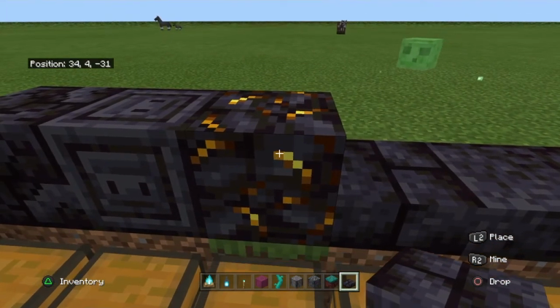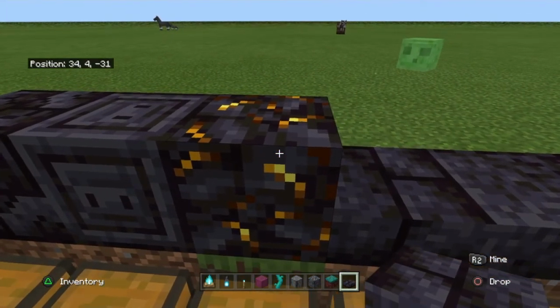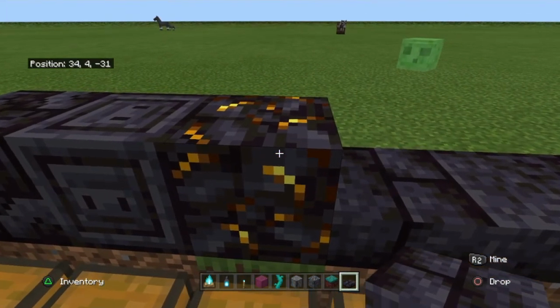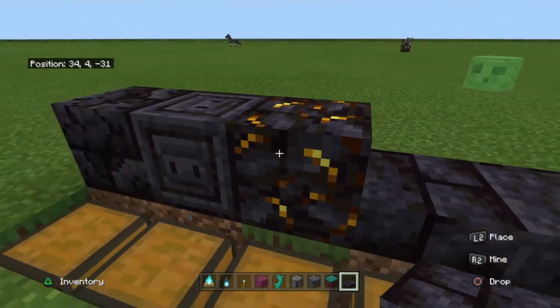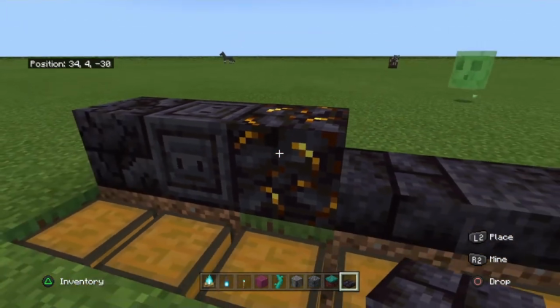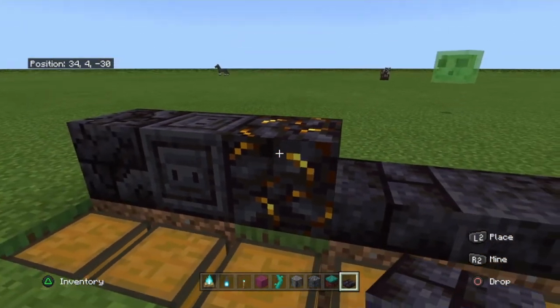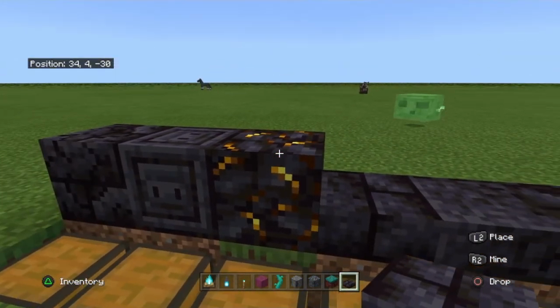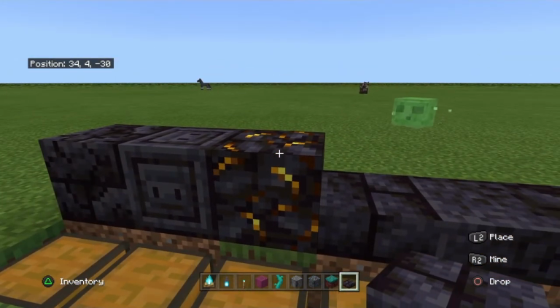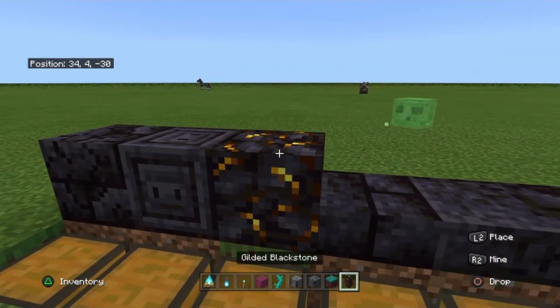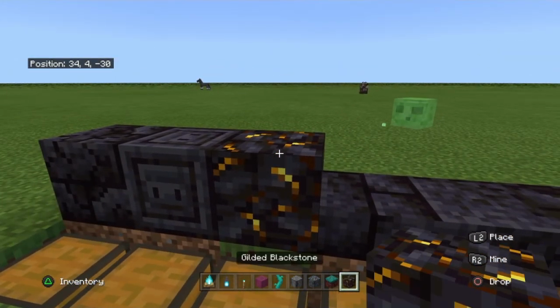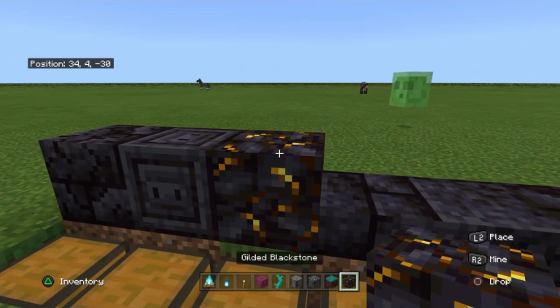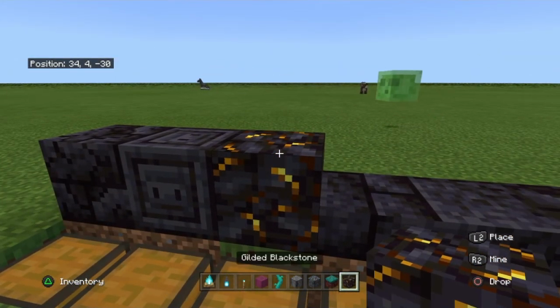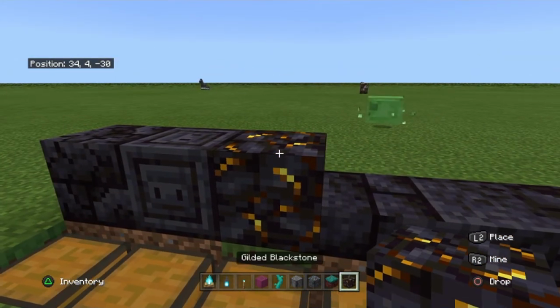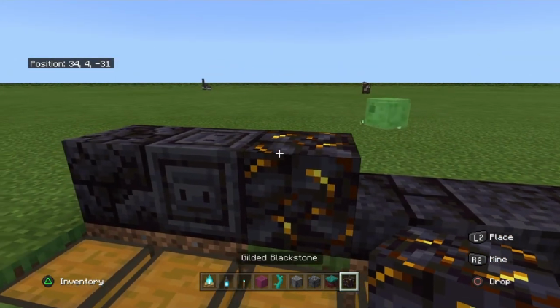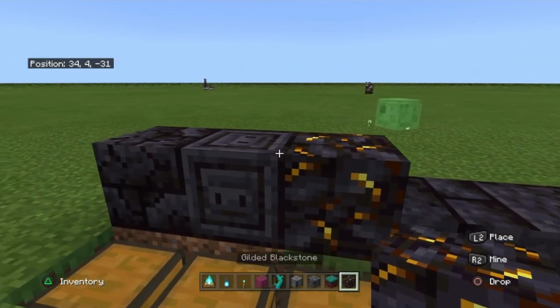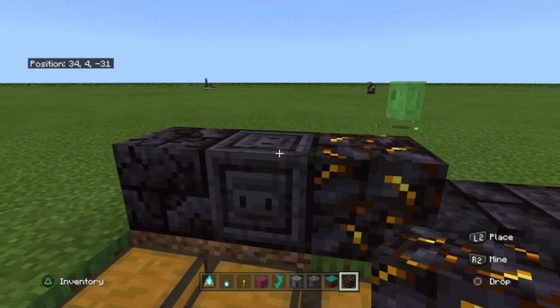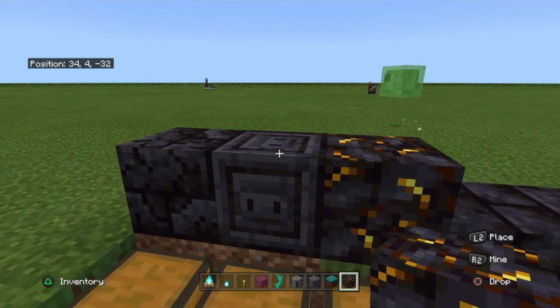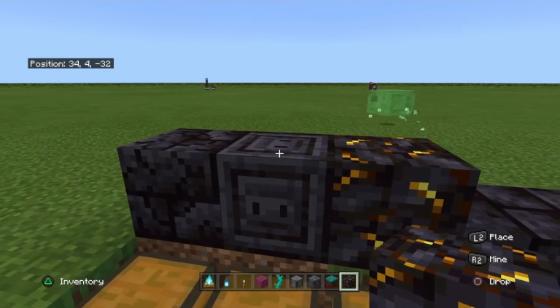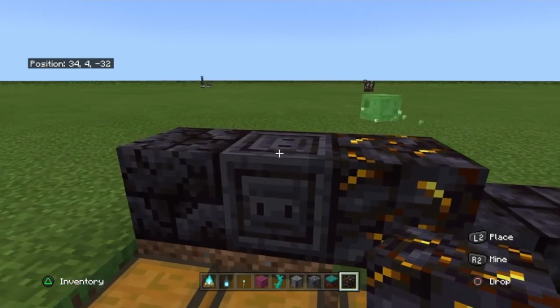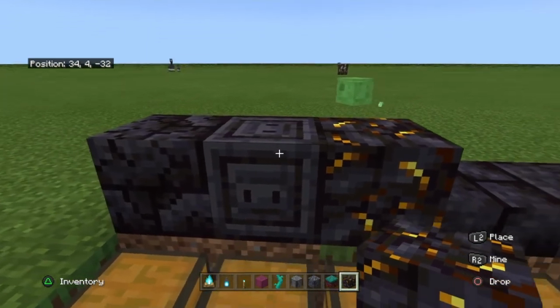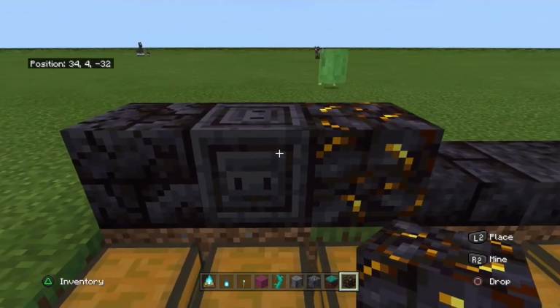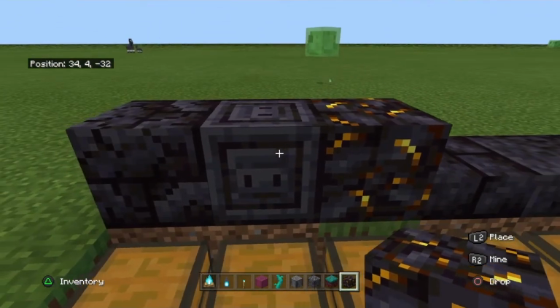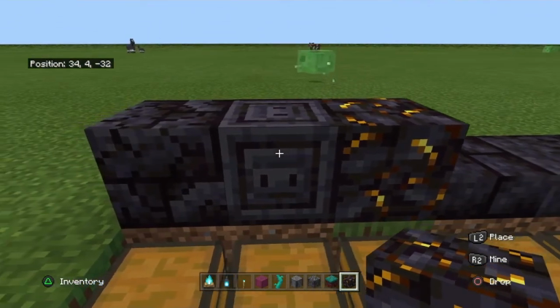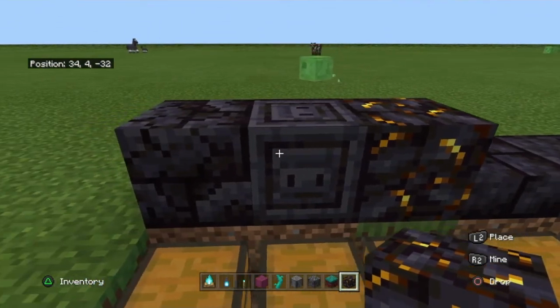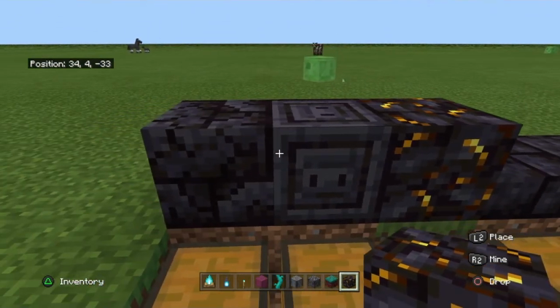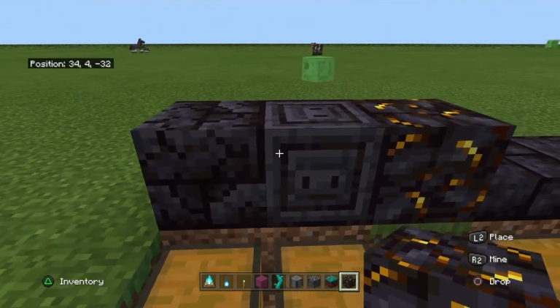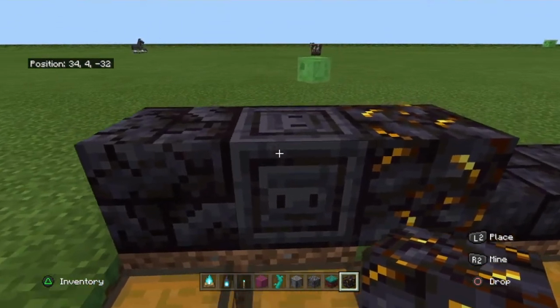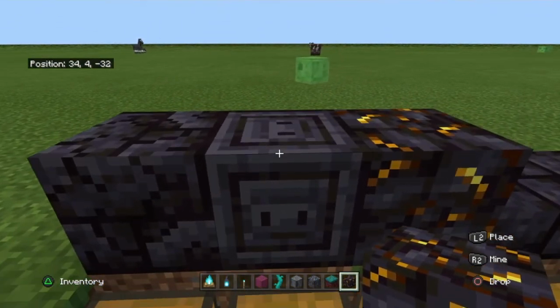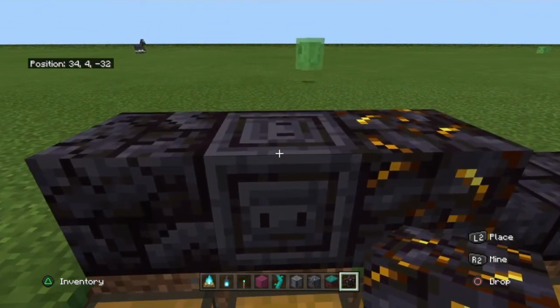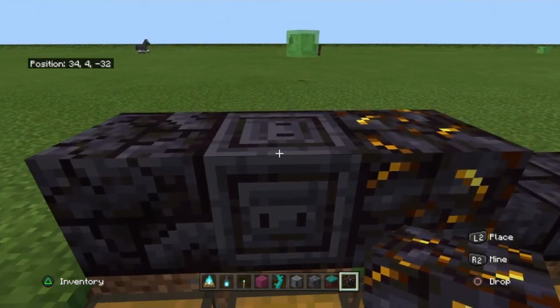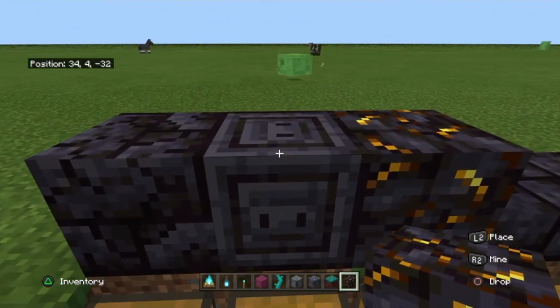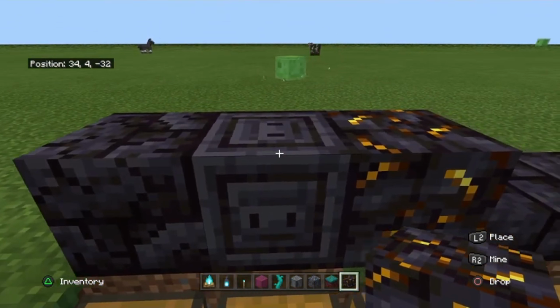And this is my favorite block right here — the gilded blackstone. It's actually the most amazing block in my opinion. It's like blackstone with lava erupting in it.